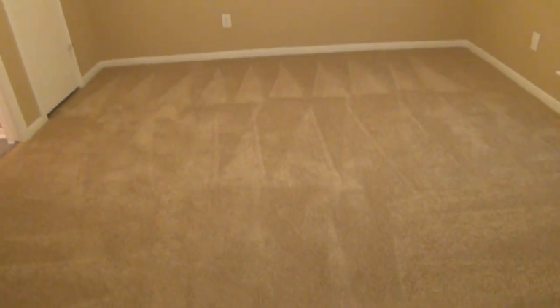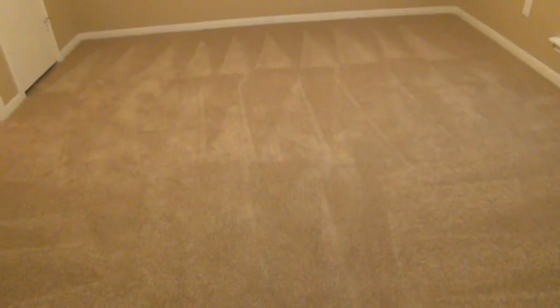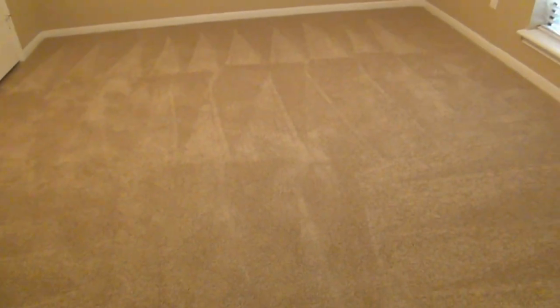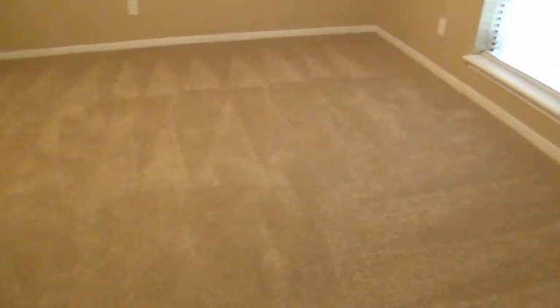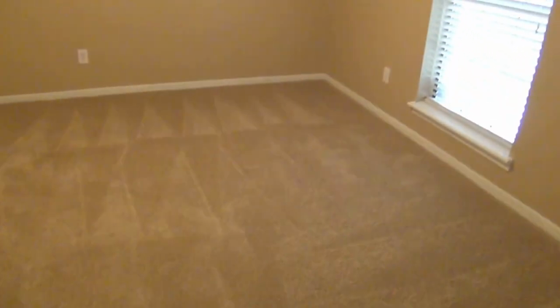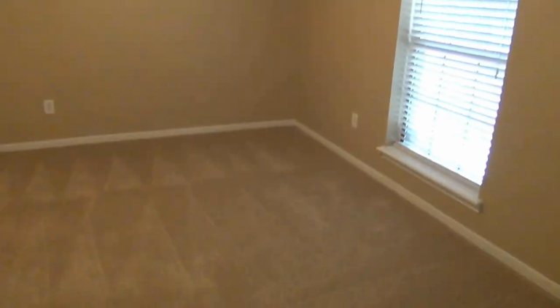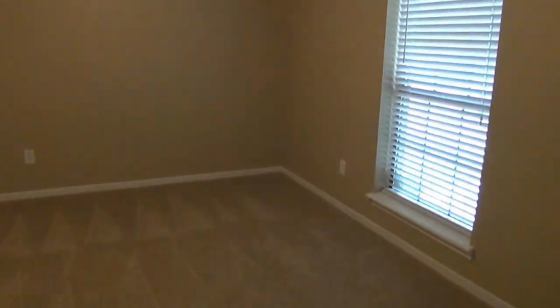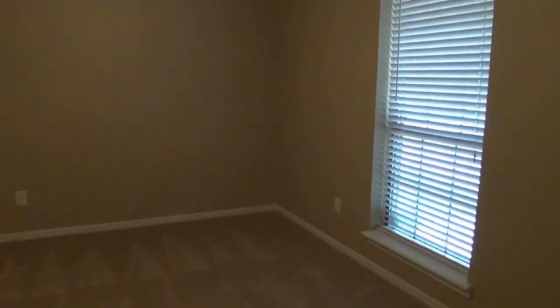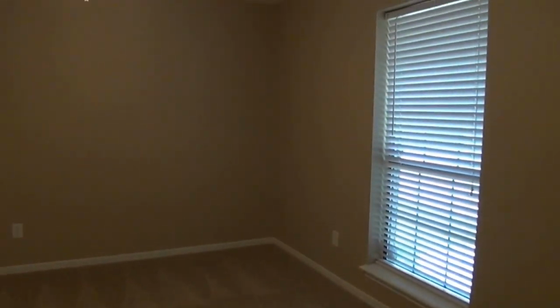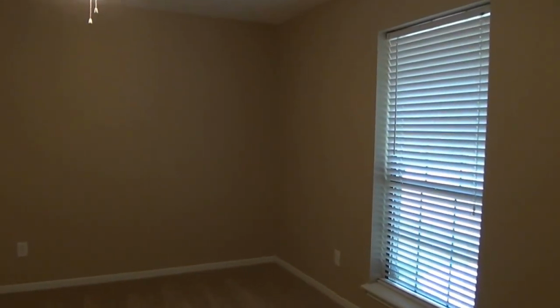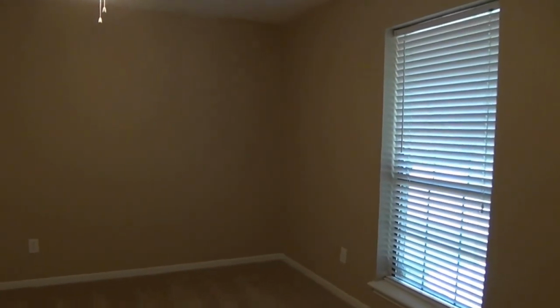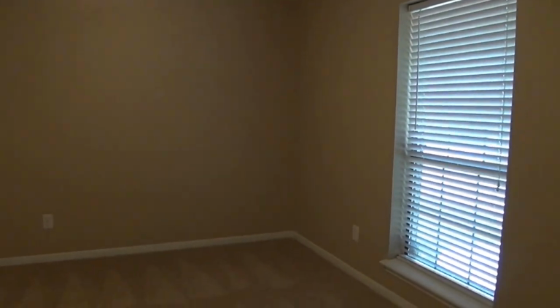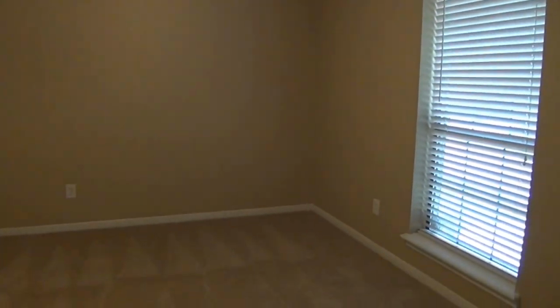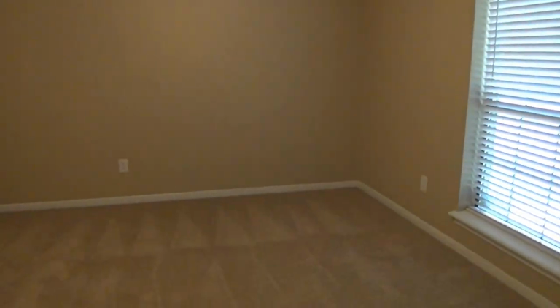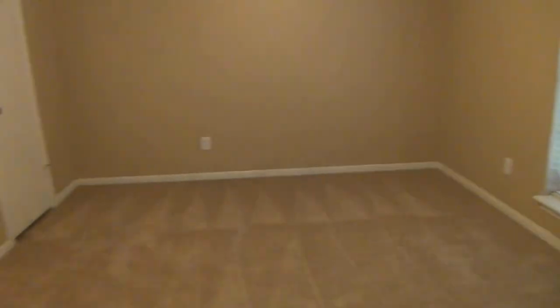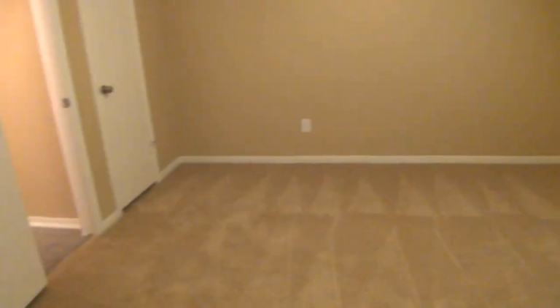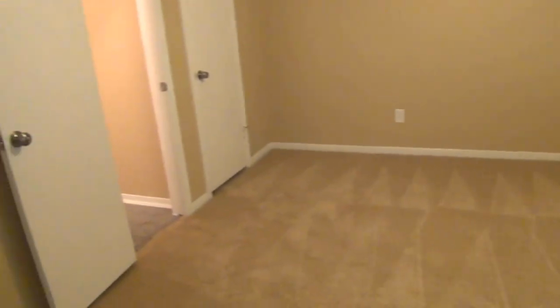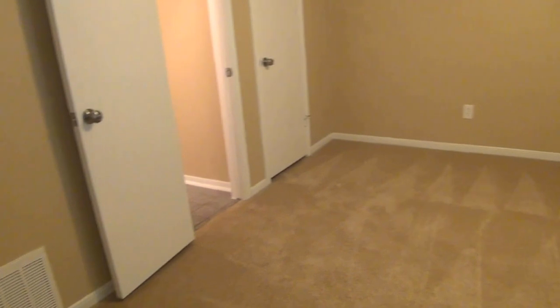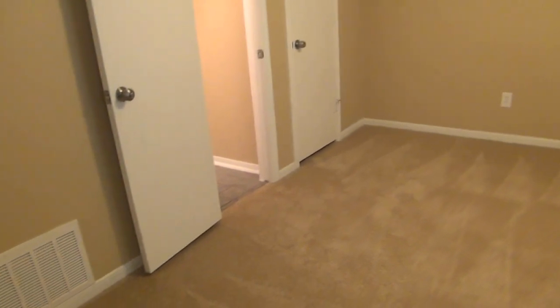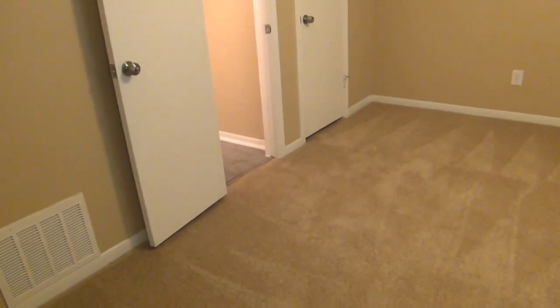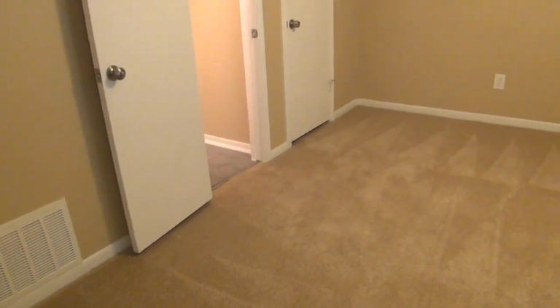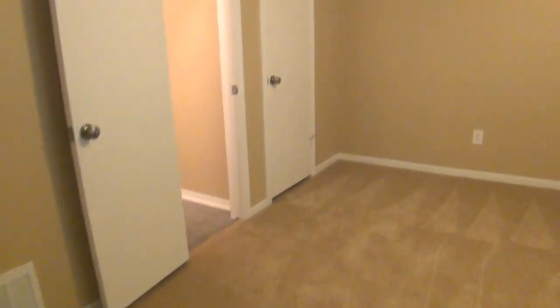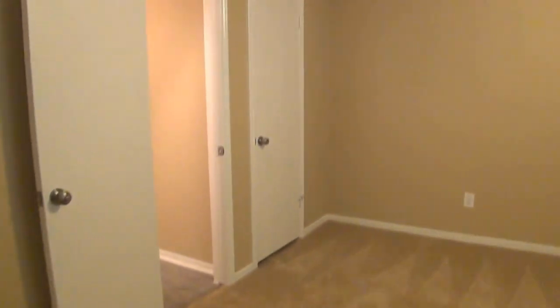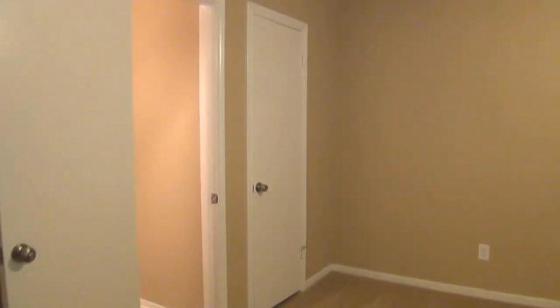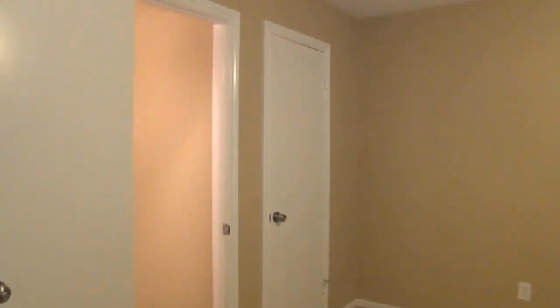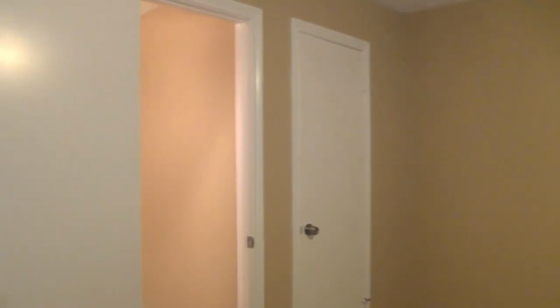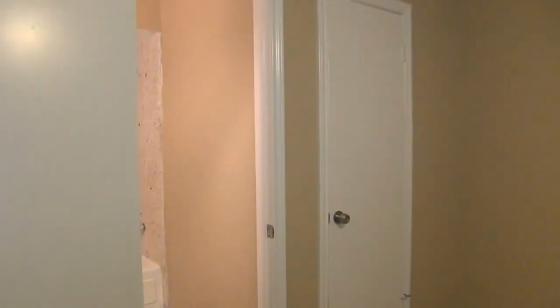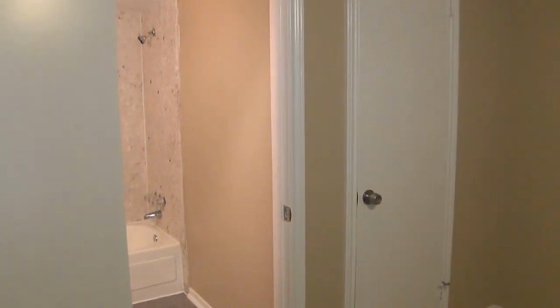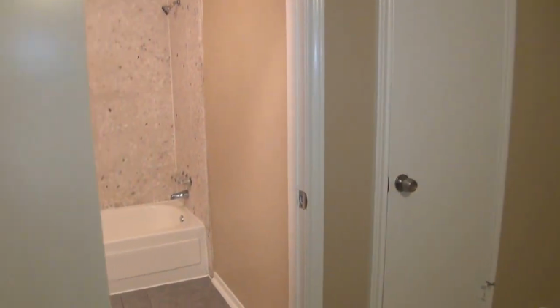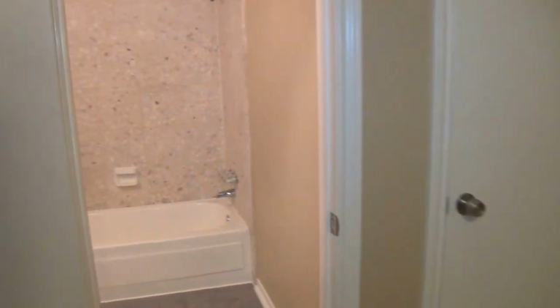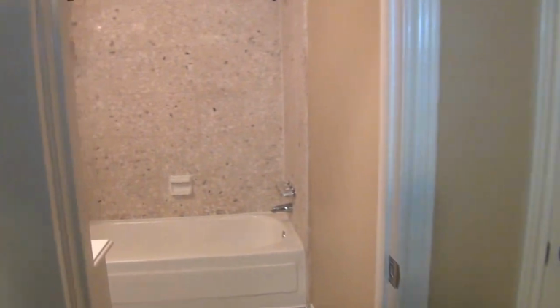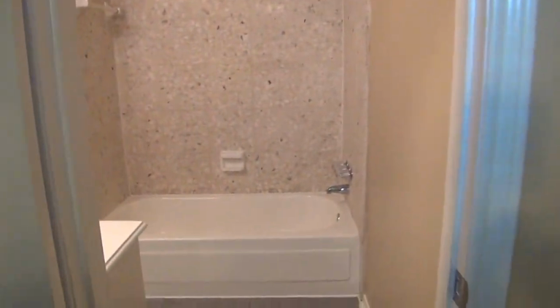Now this bedroom is also a decent size — it's 12 by 12, so it's a good size for a secondary bedroom. Again you got ceiling fans and a closet. And this one also connects to the hallway bath.